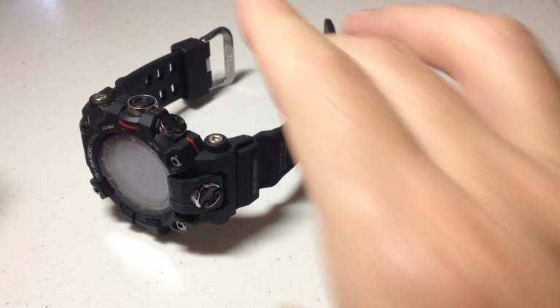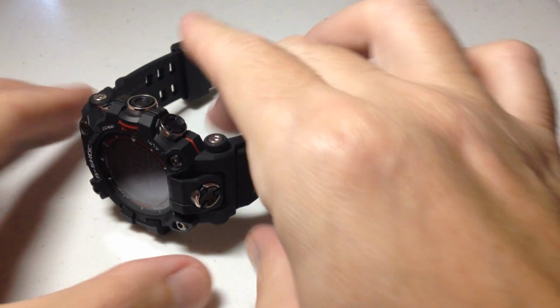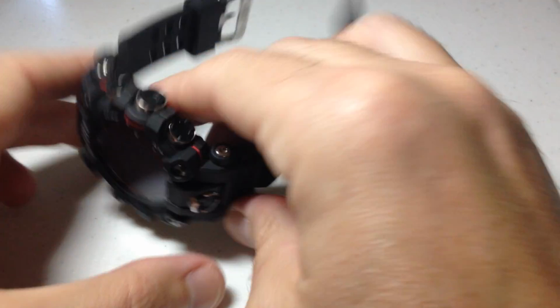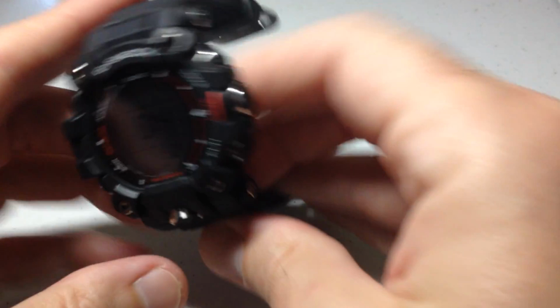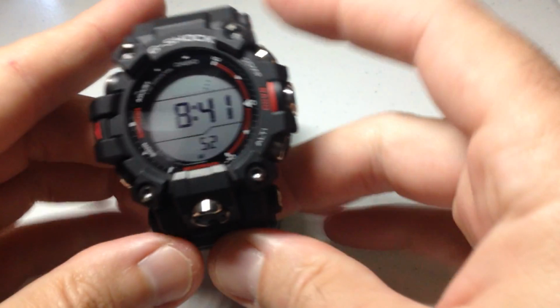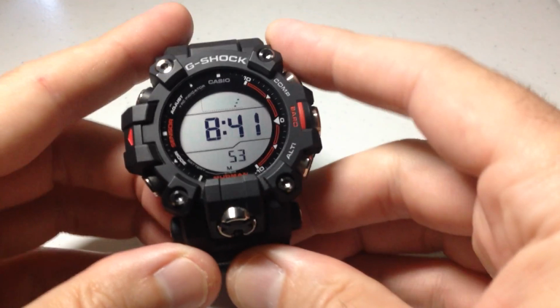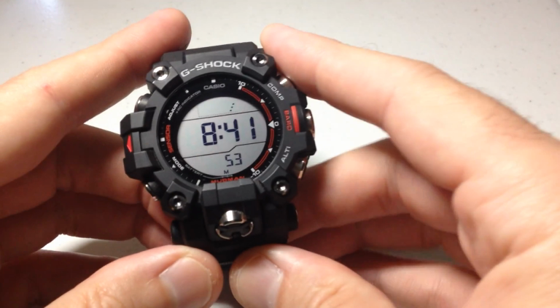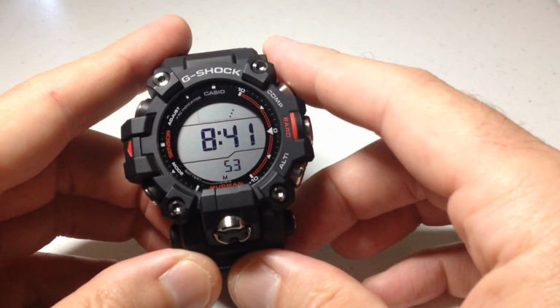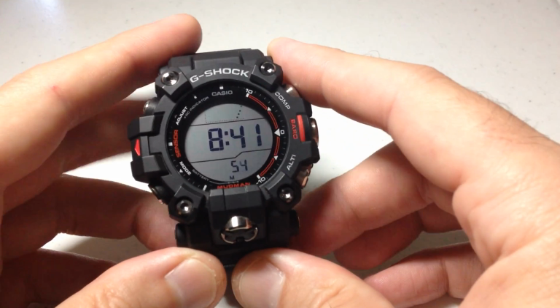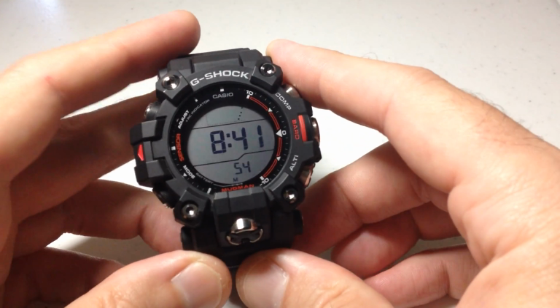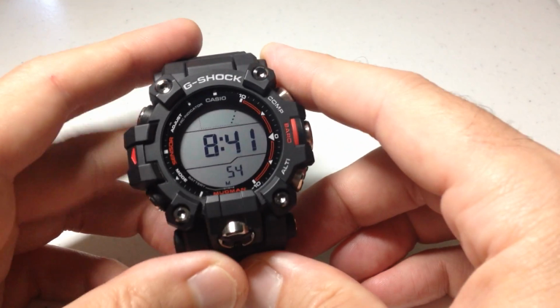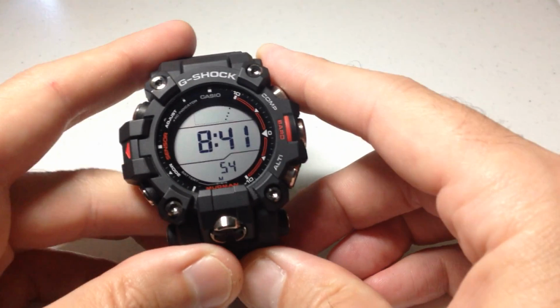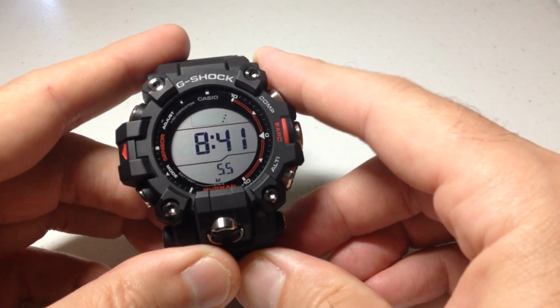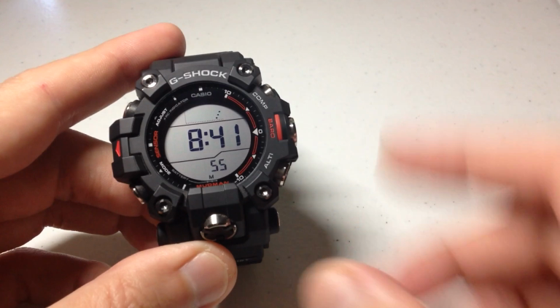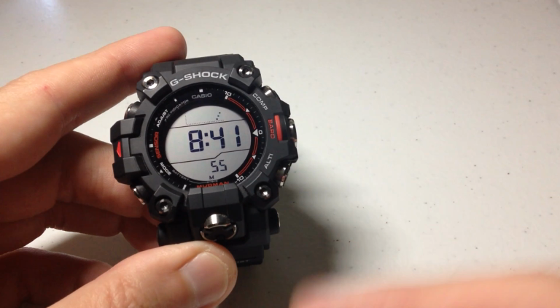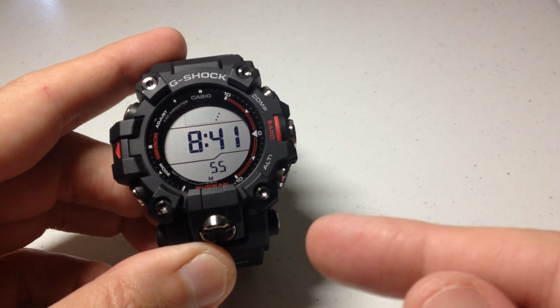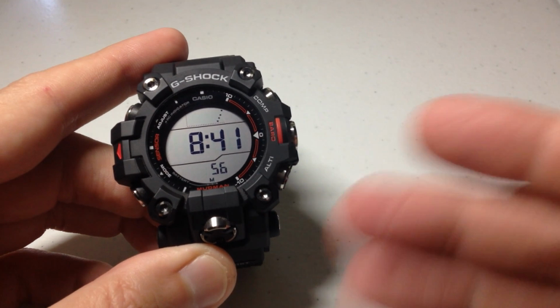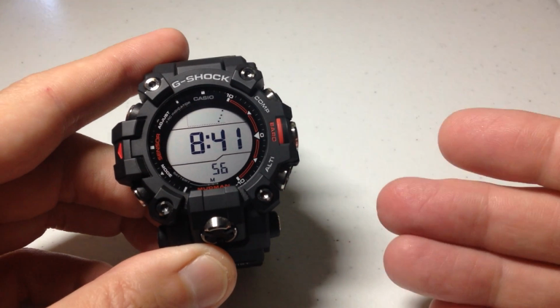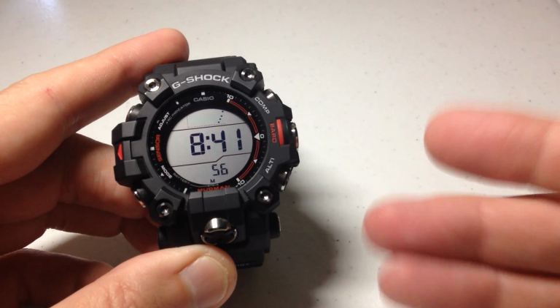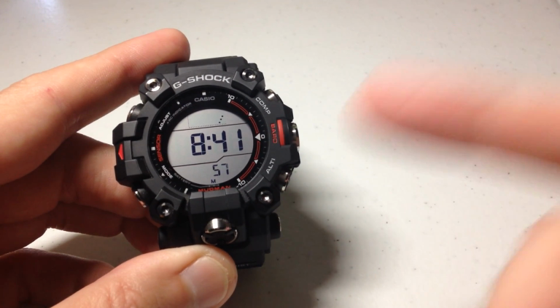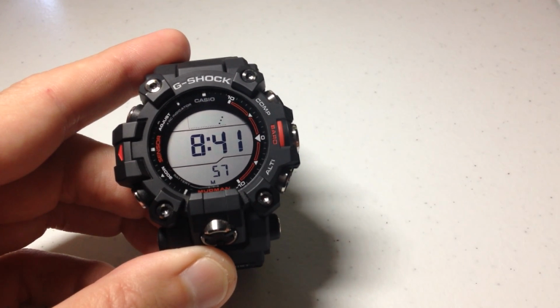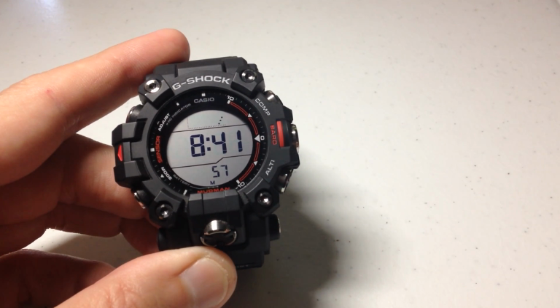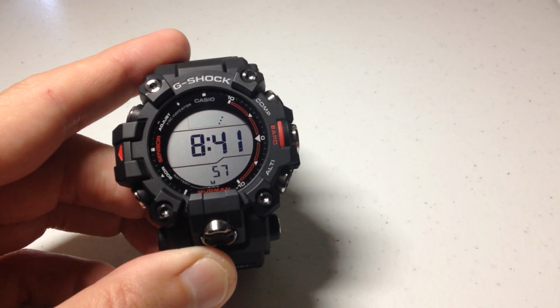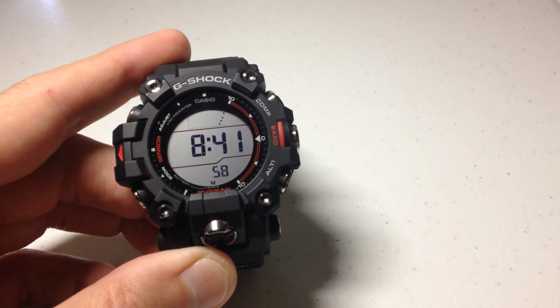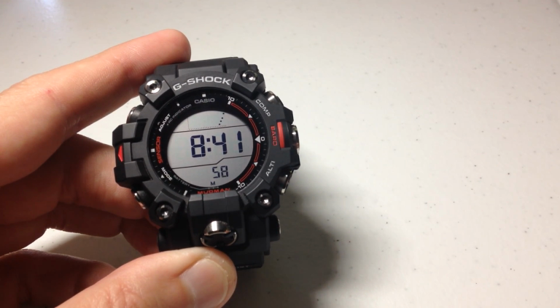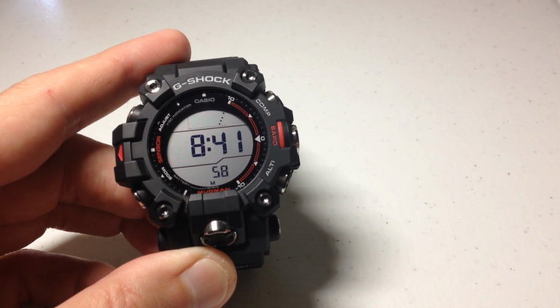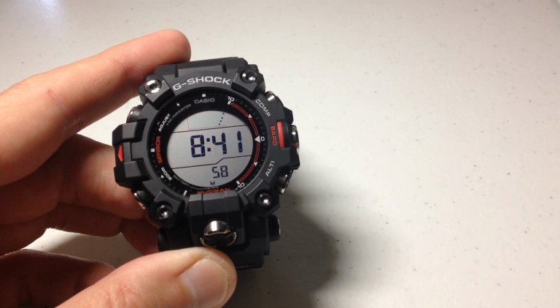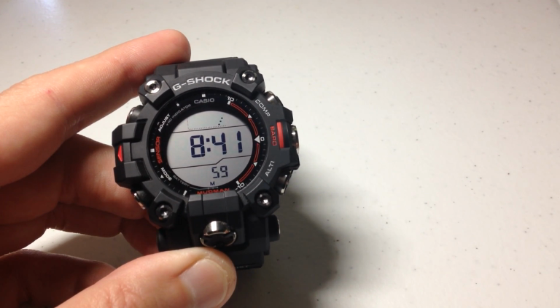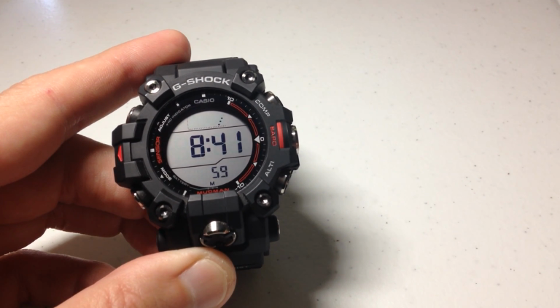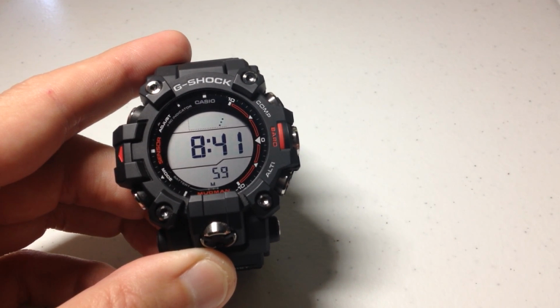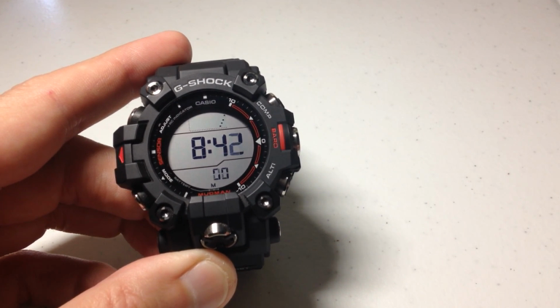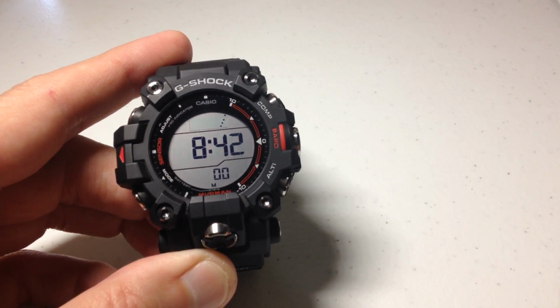Hey everybody, in today's video I'm going to show you how to calibrate or adjust the temperature value on your Casio G-Shock GW9500 Mudman.